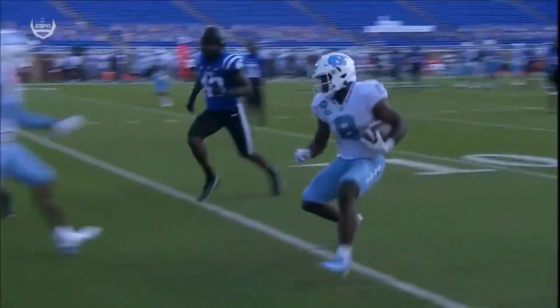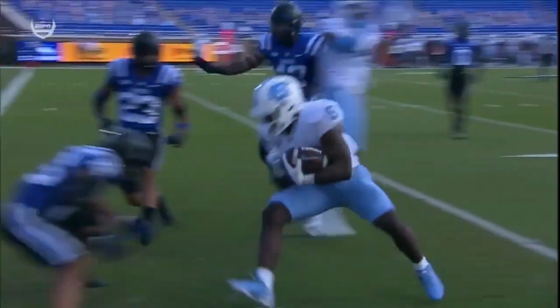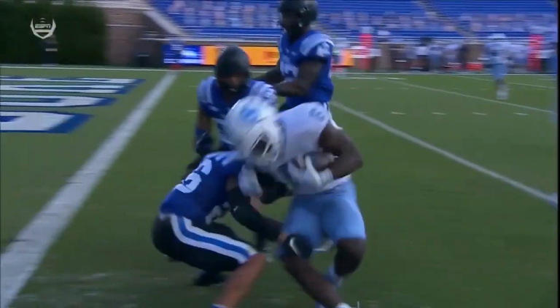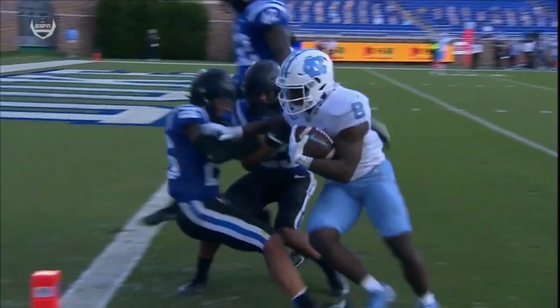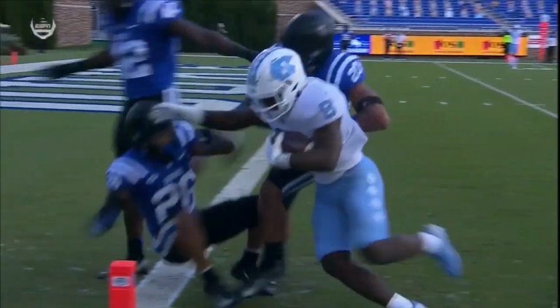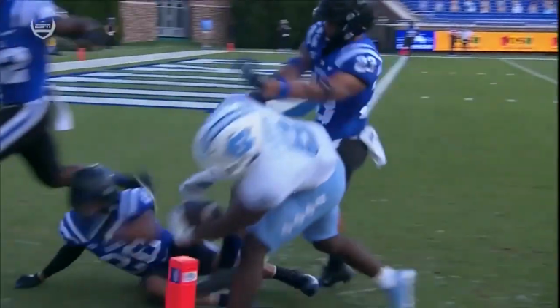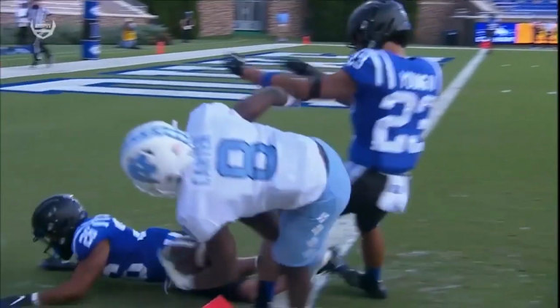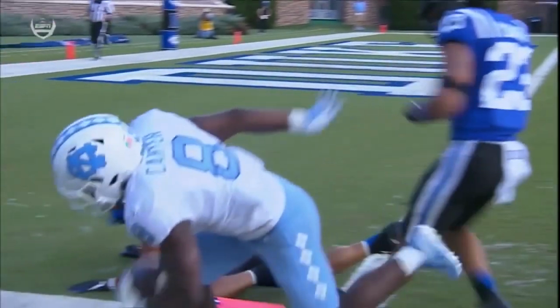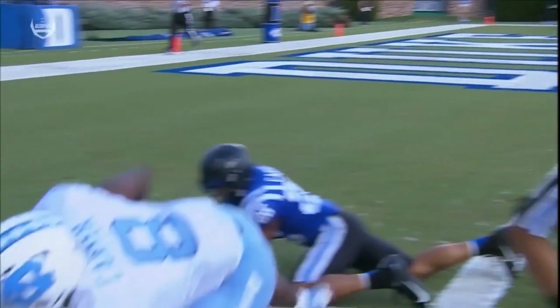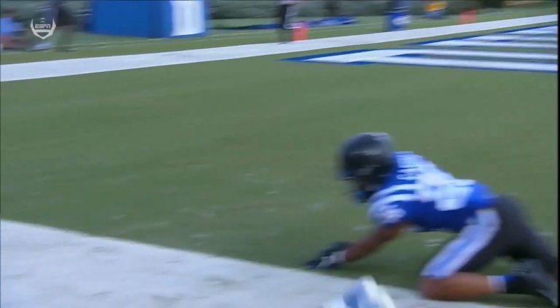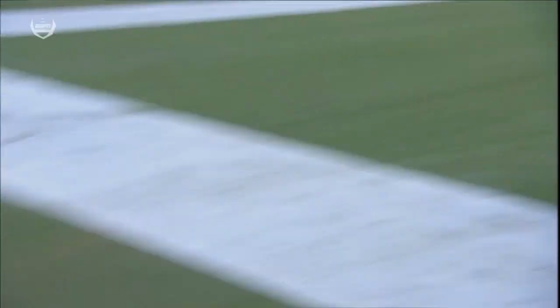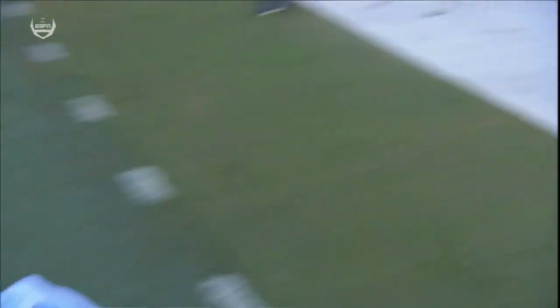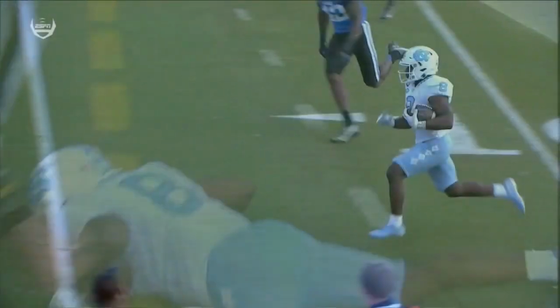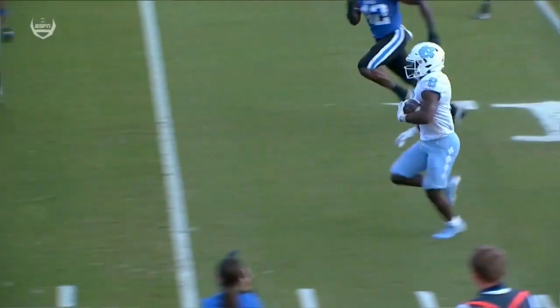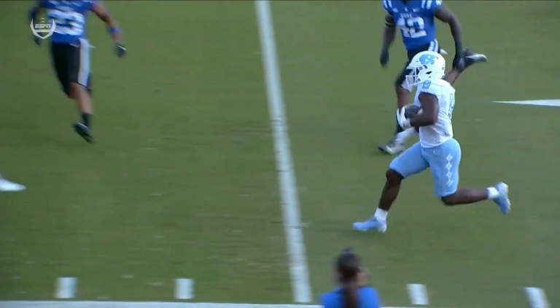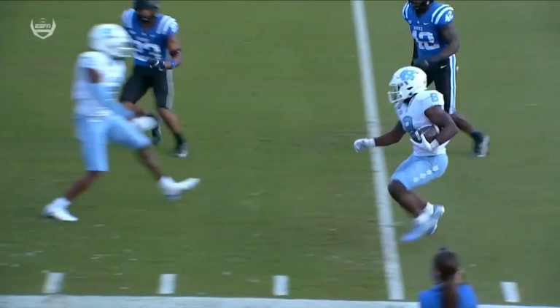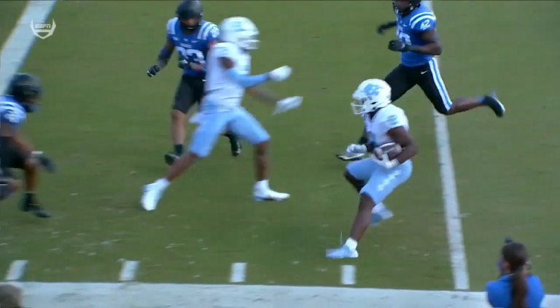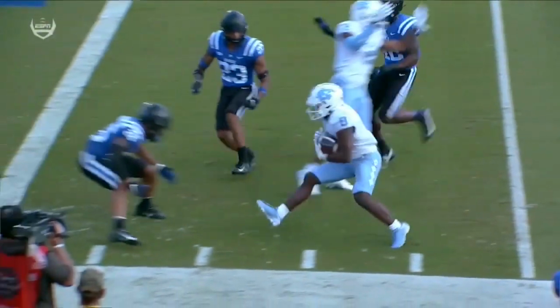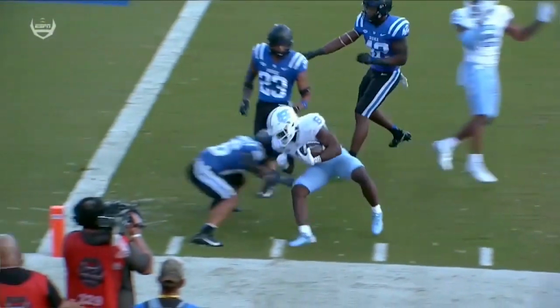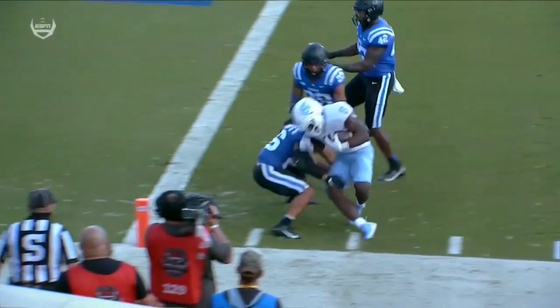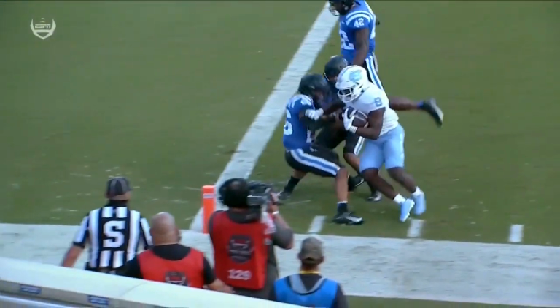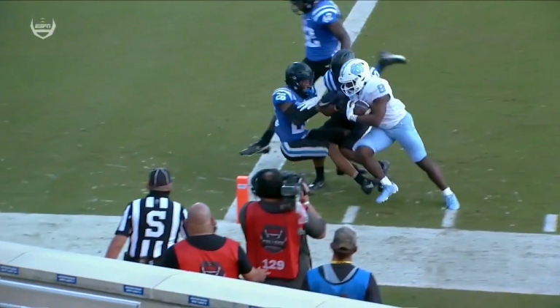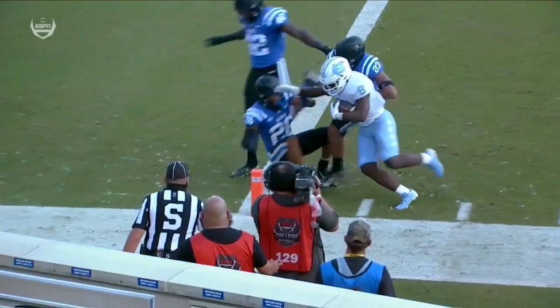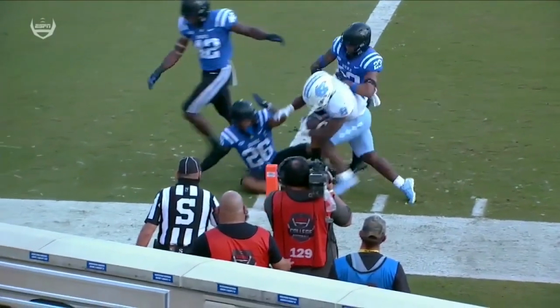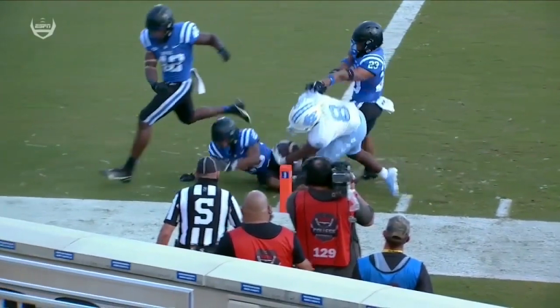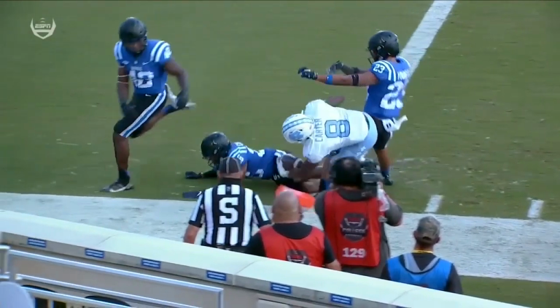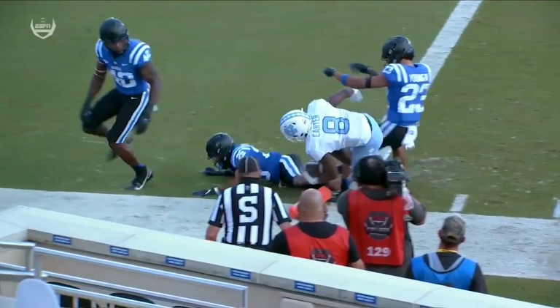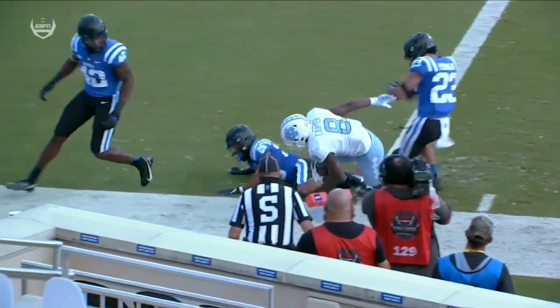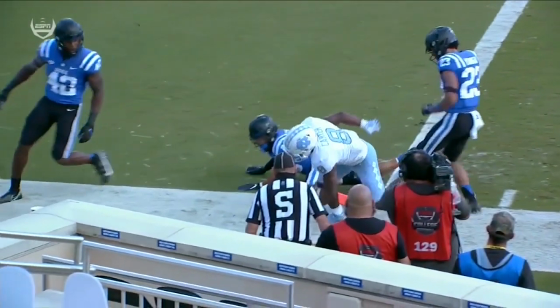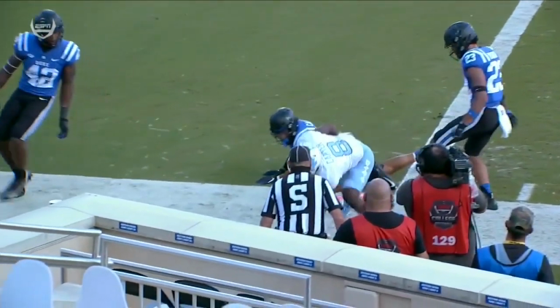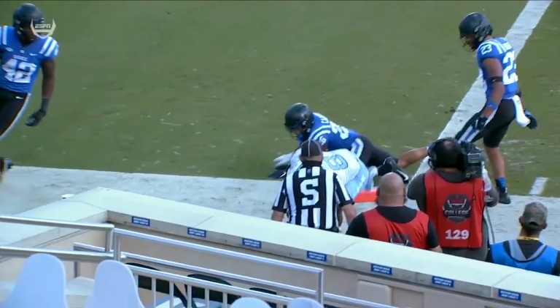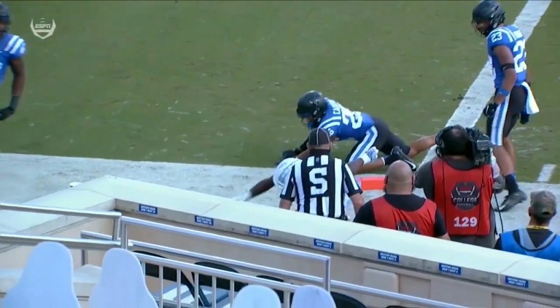Michael Carter with some Michael Carter-on-Michael Carter damage right at the pylon as he ran over the Duke safety.